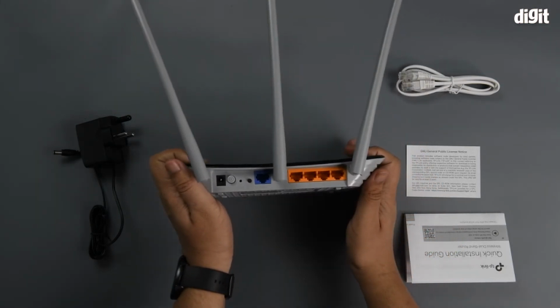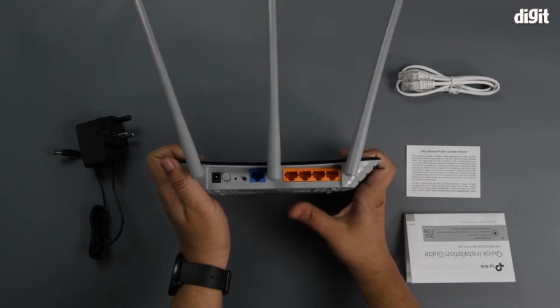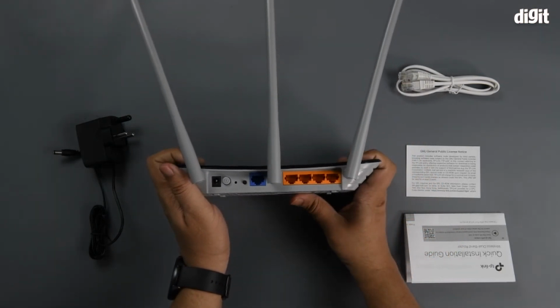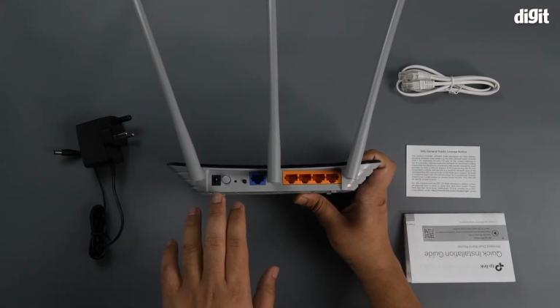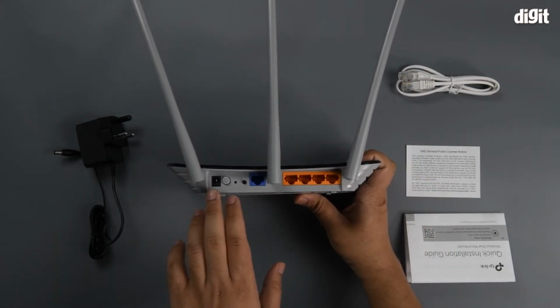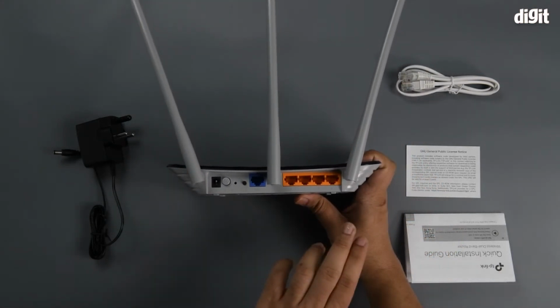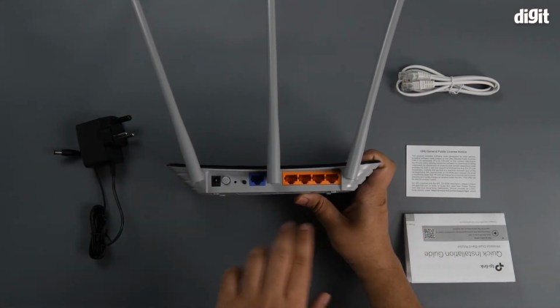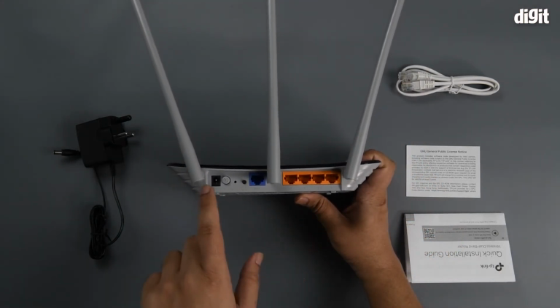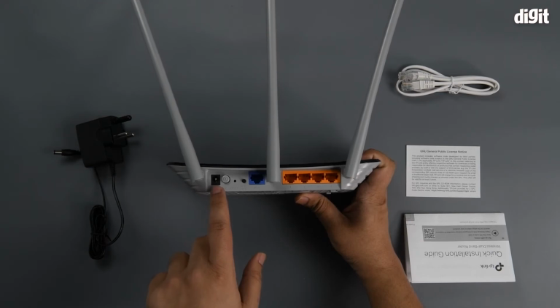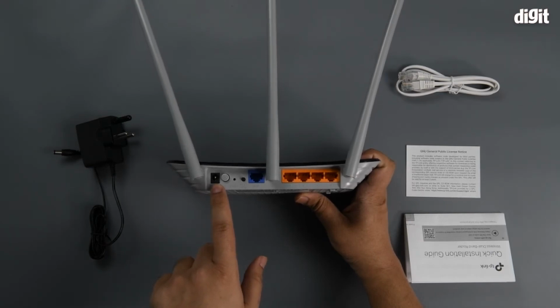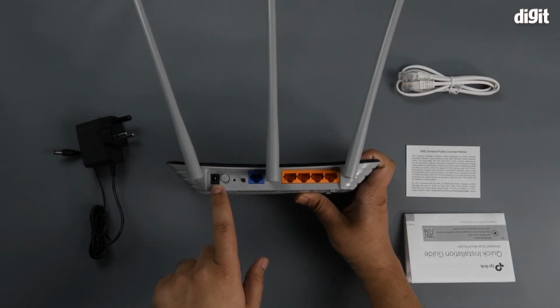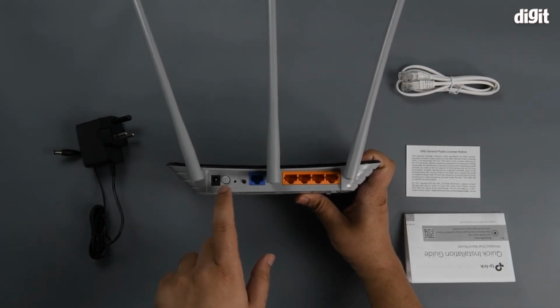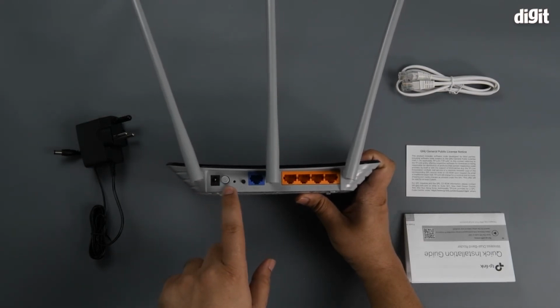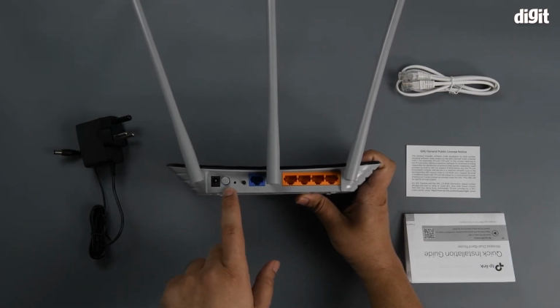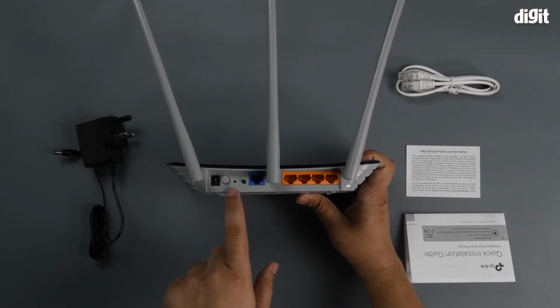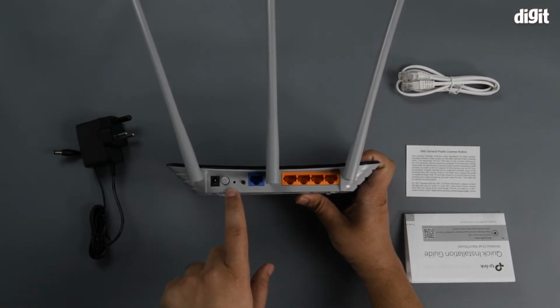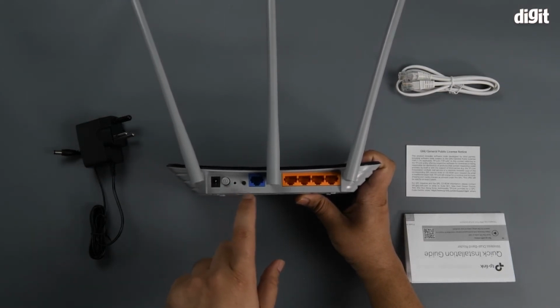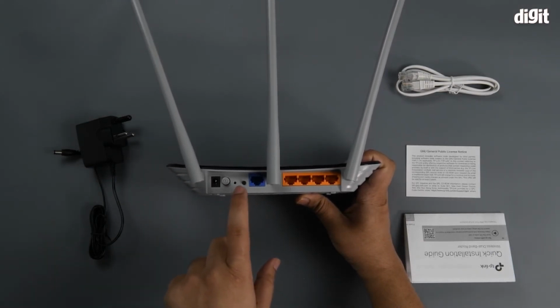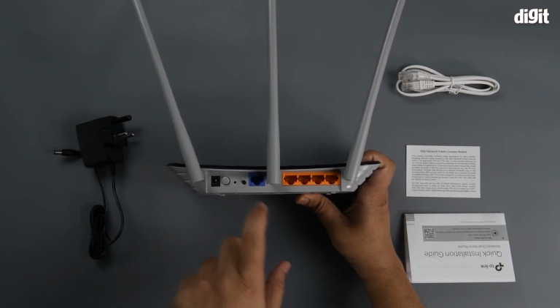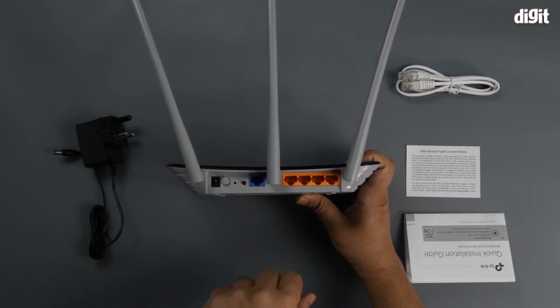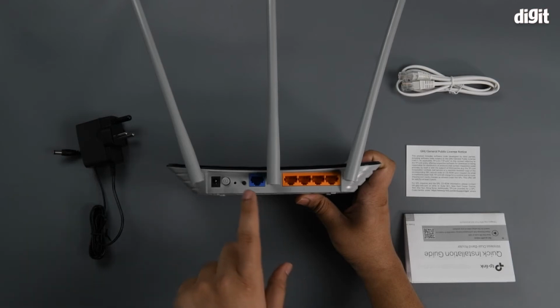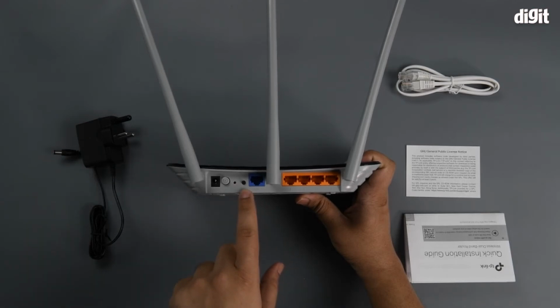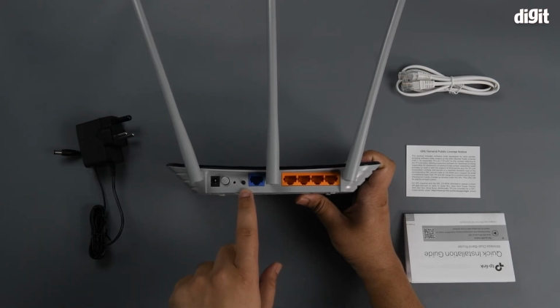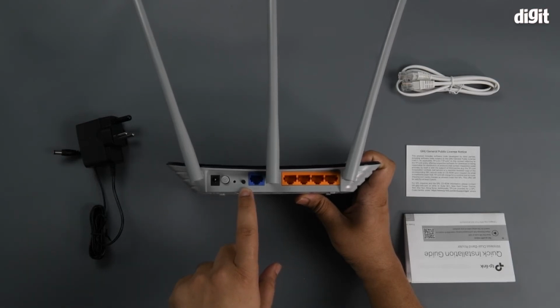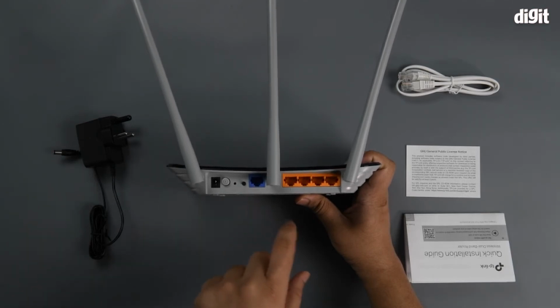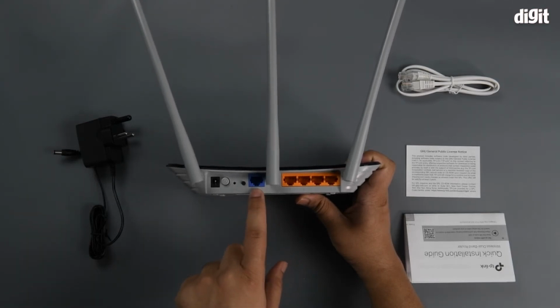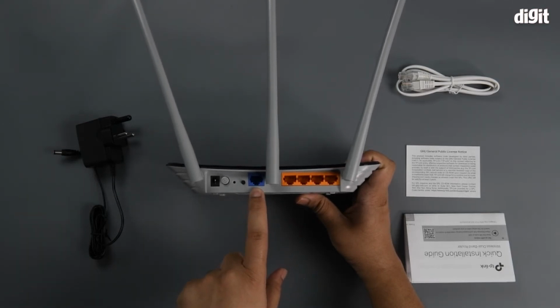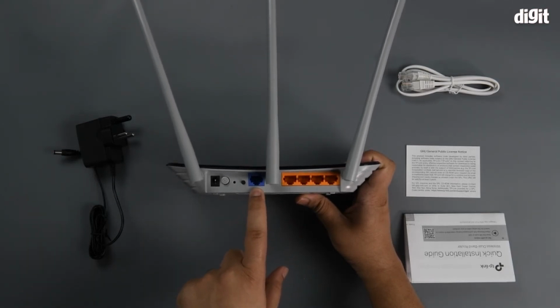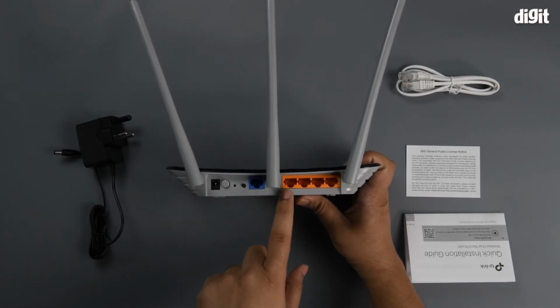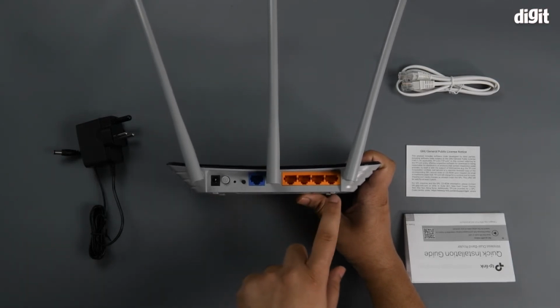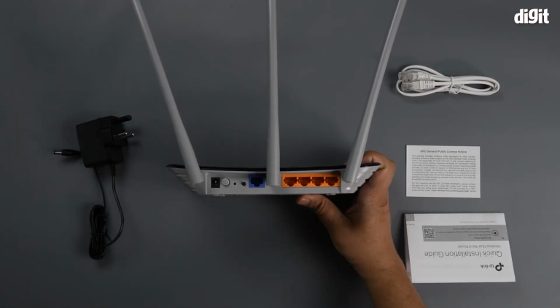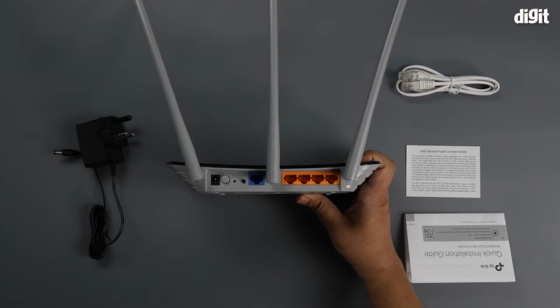On the rear, you have the different ports. This includes the power jack, power button, reset hole, Wi-Fi or WPS on/off button, your WAN port, and four ethernet ports.